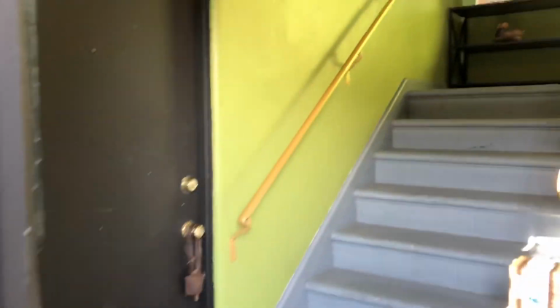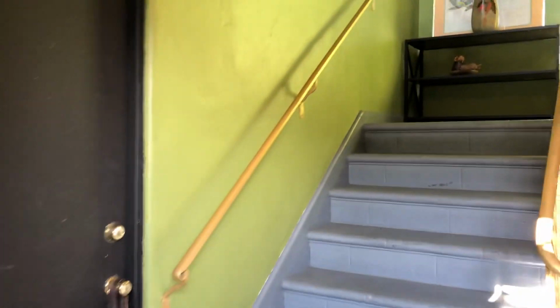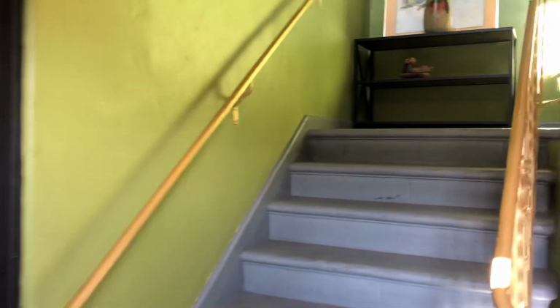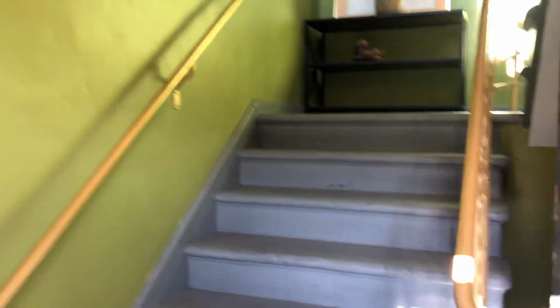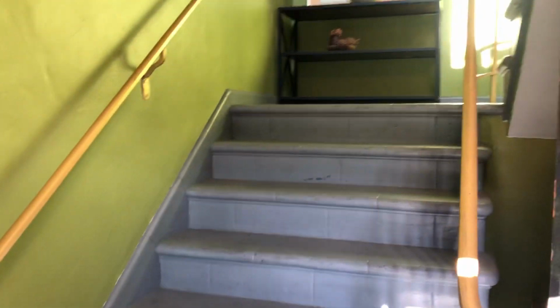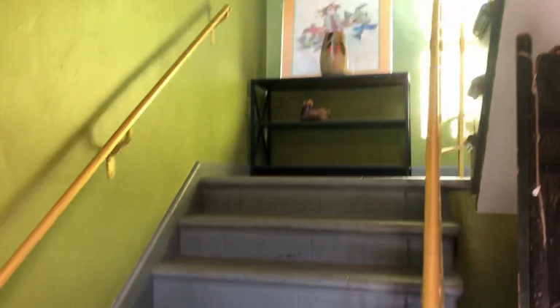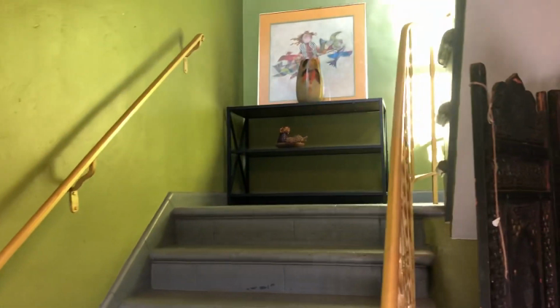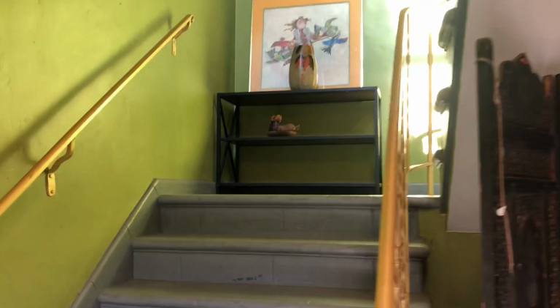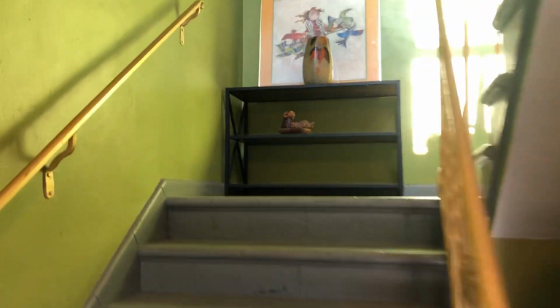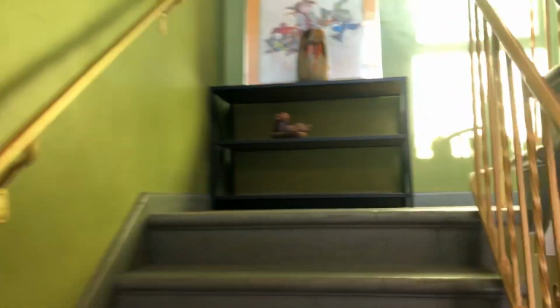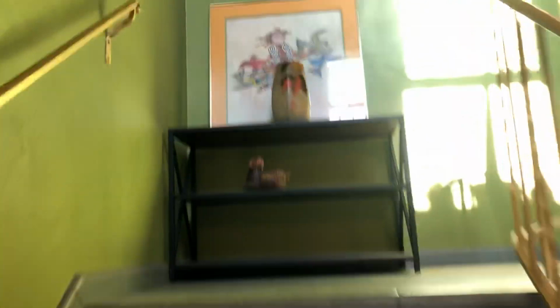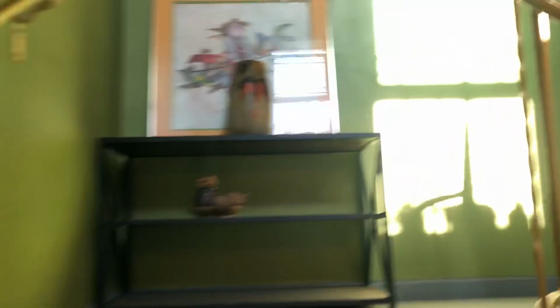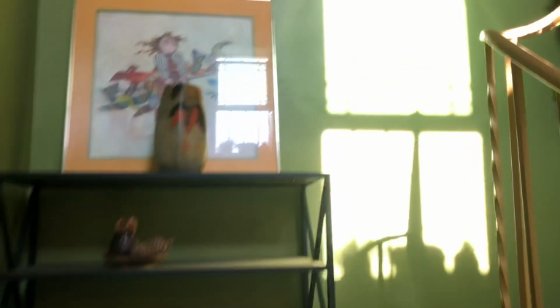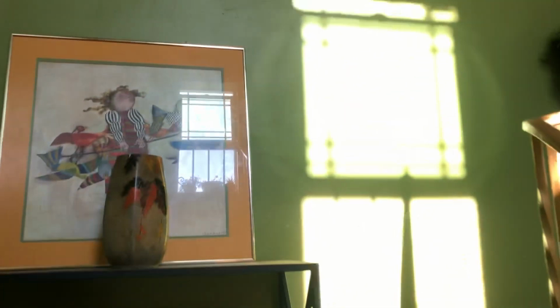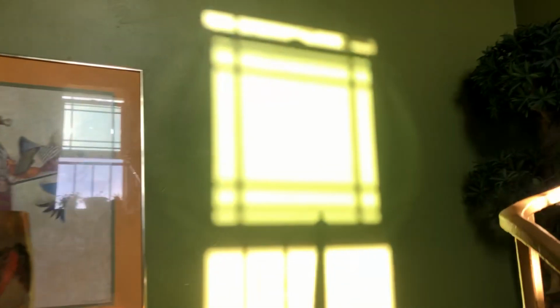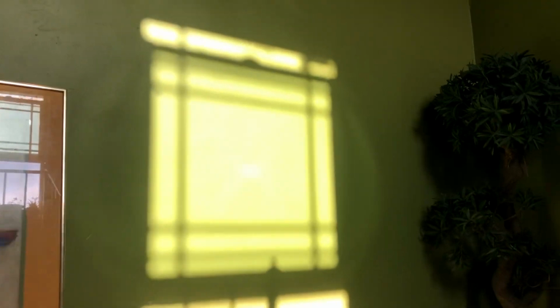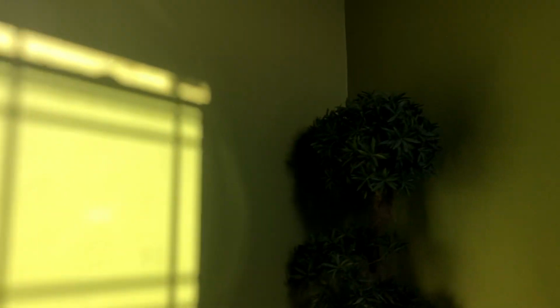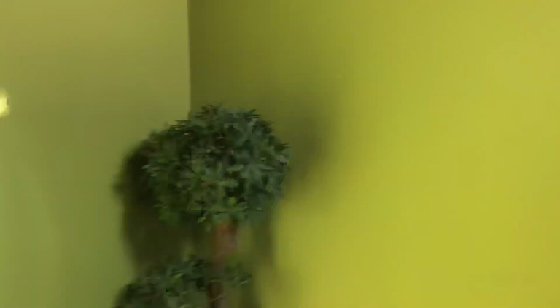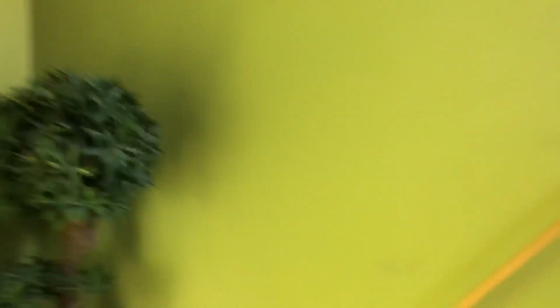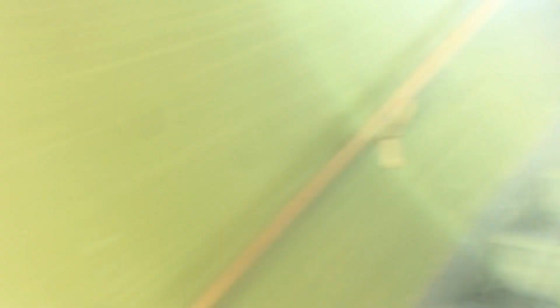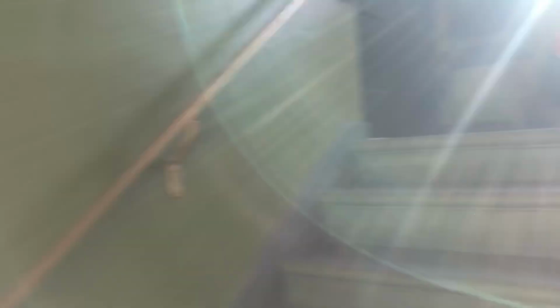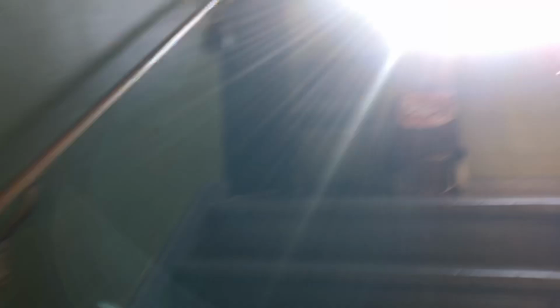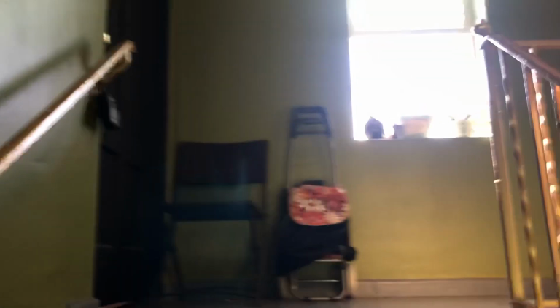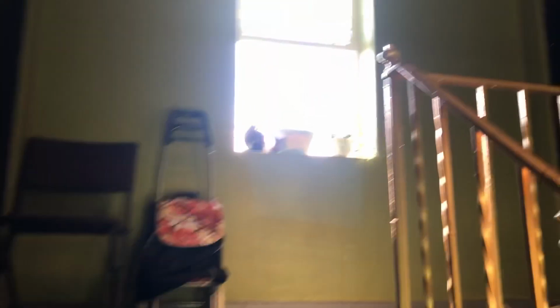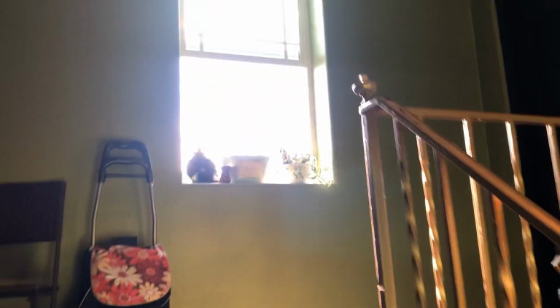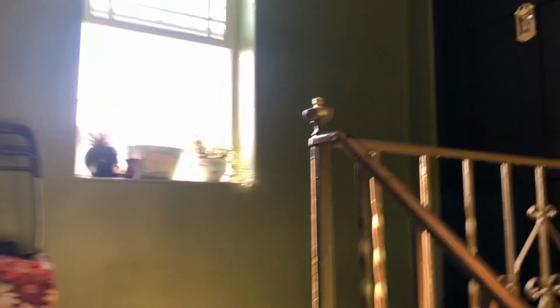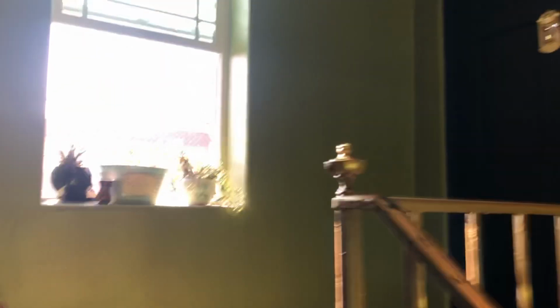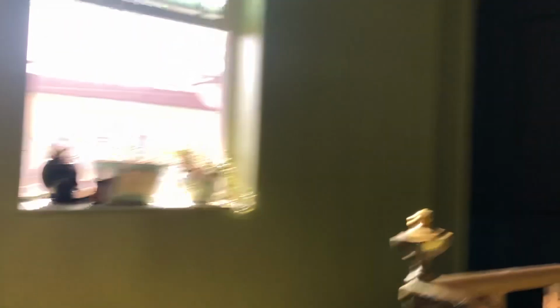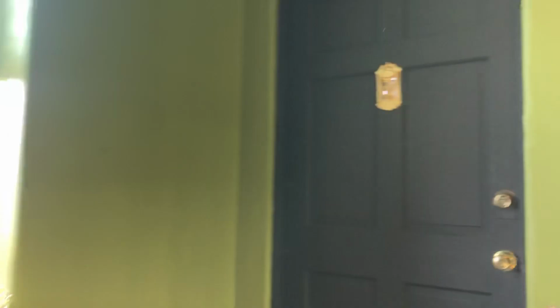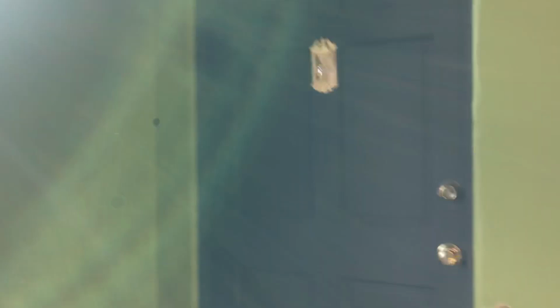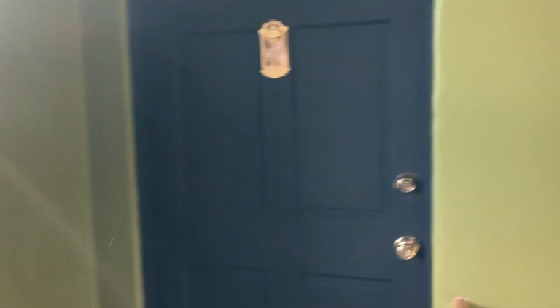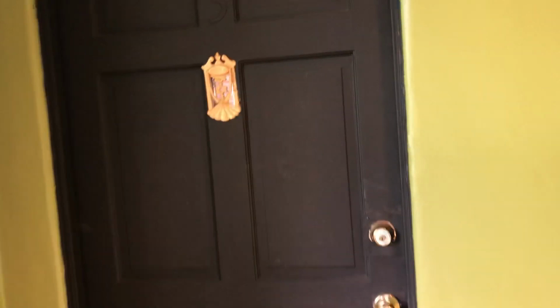This is a top floor unit. A total of four units in the building. We'll go up the stairs here and into this unit.